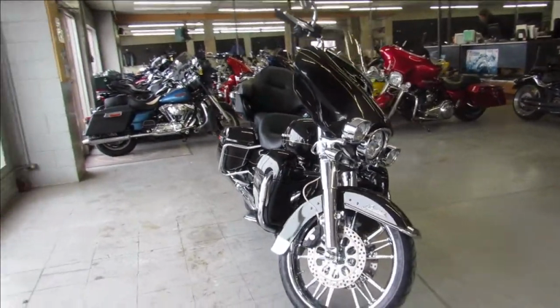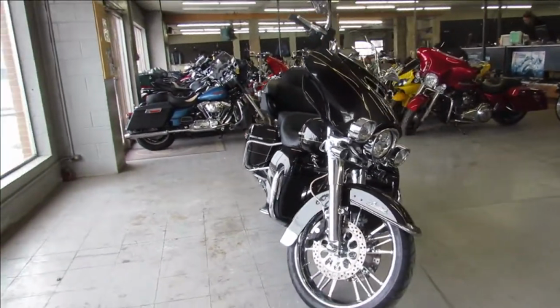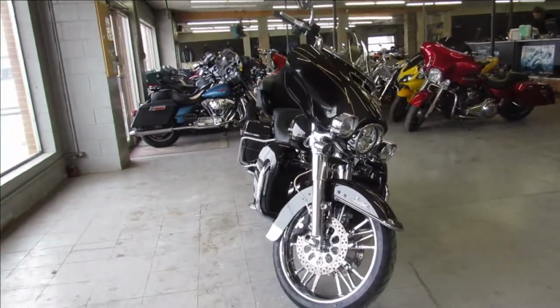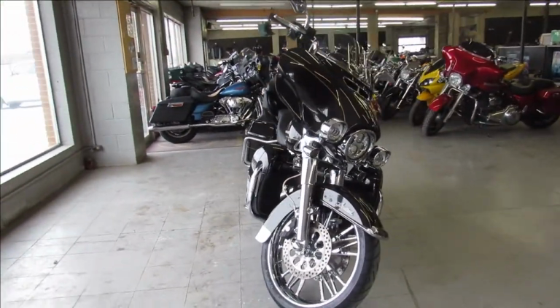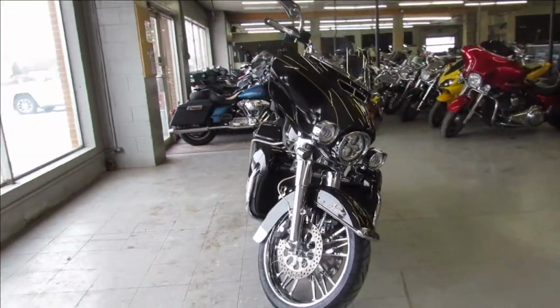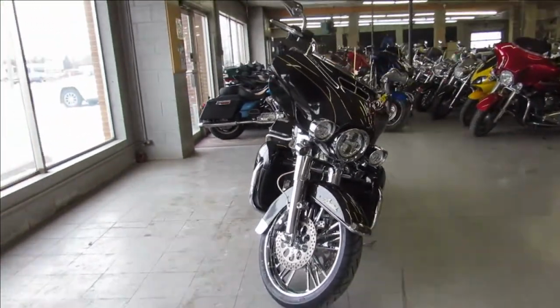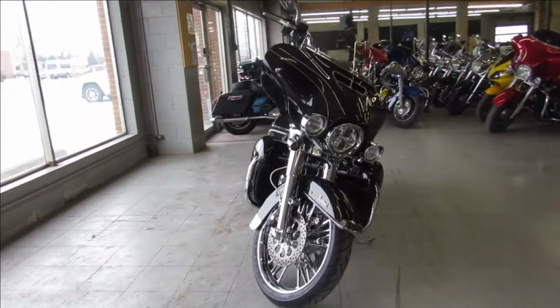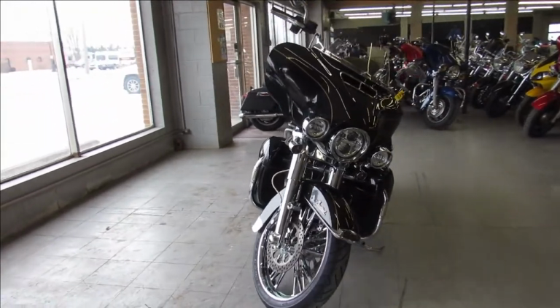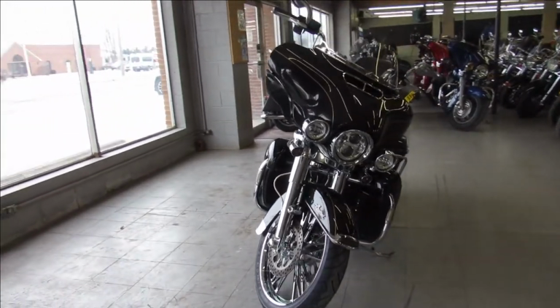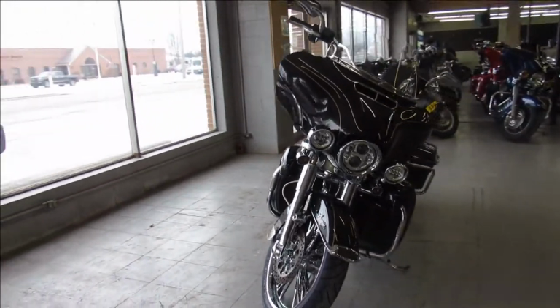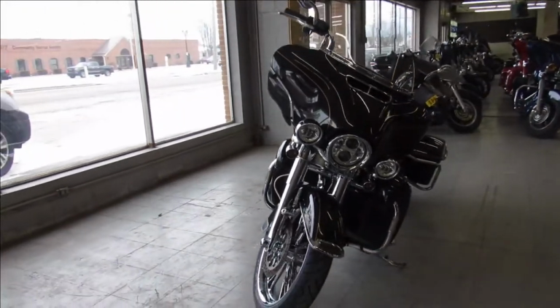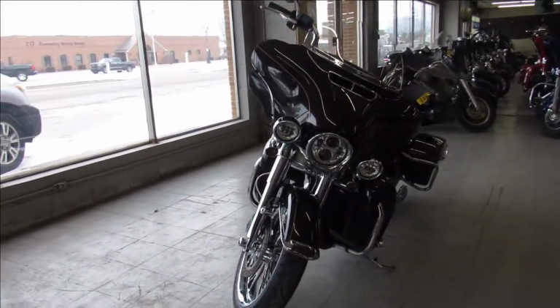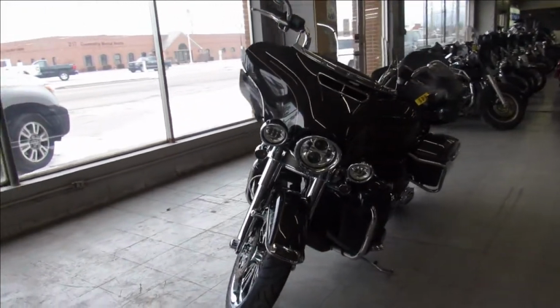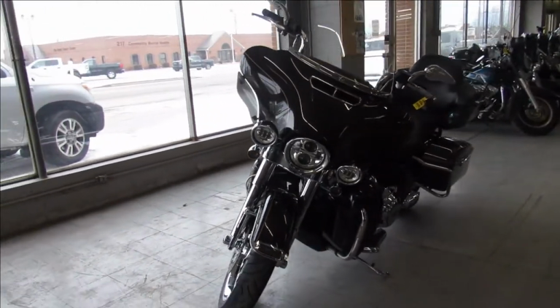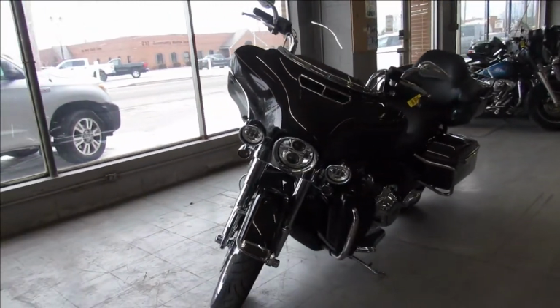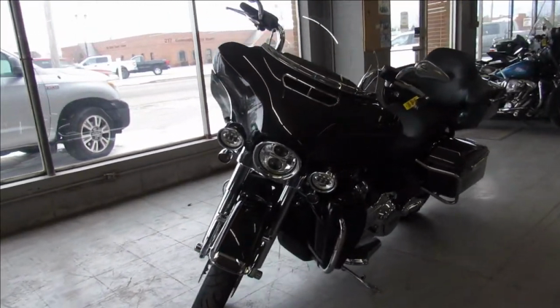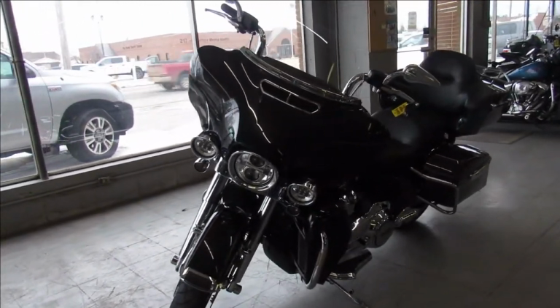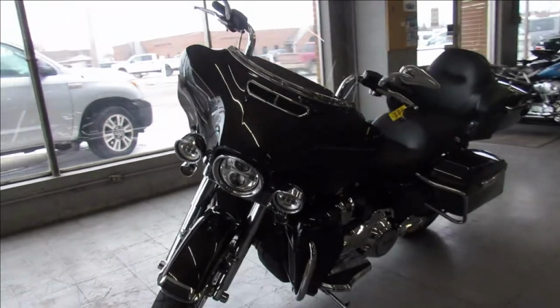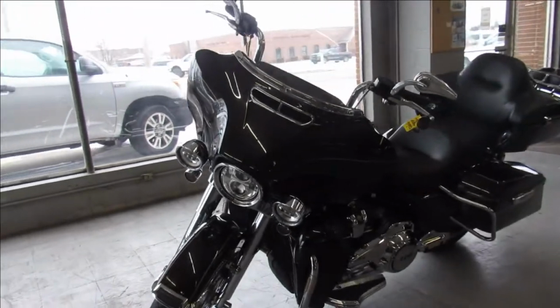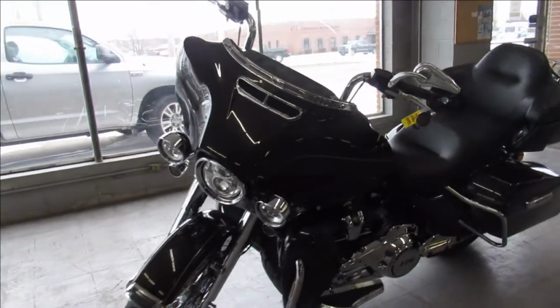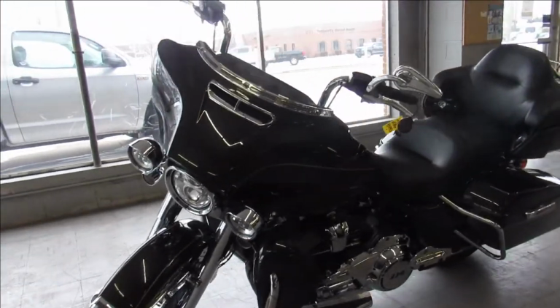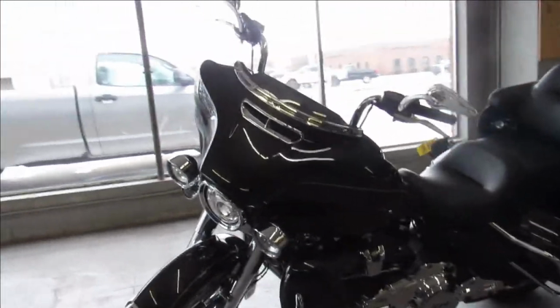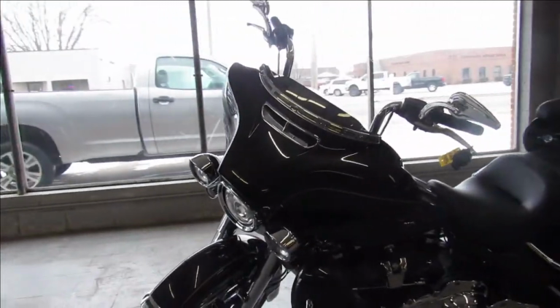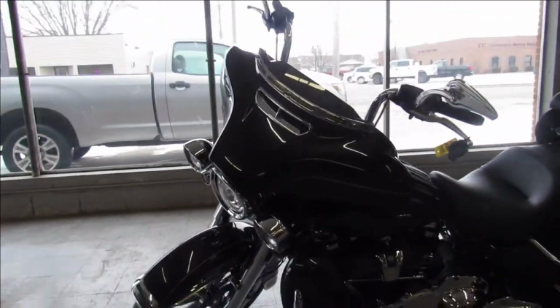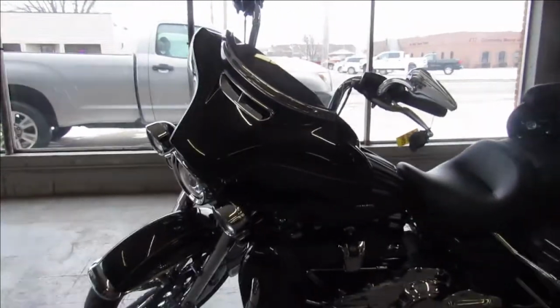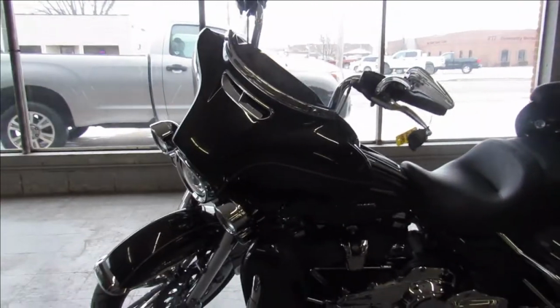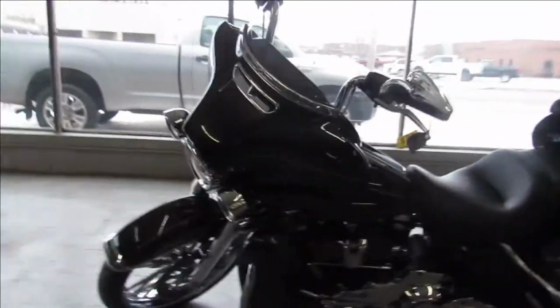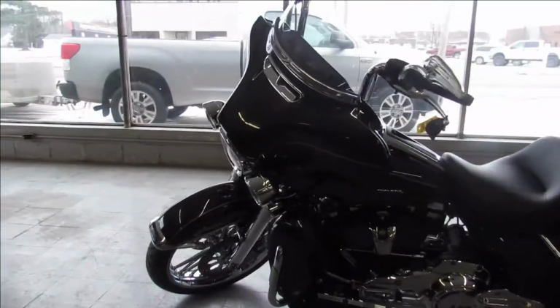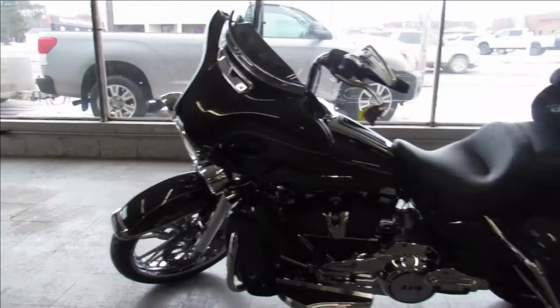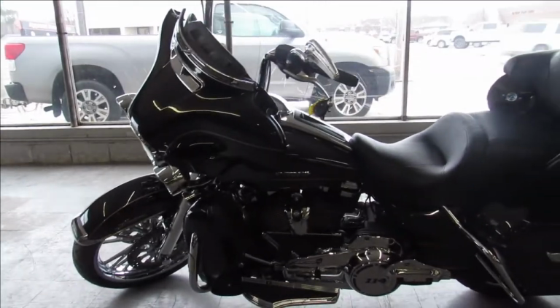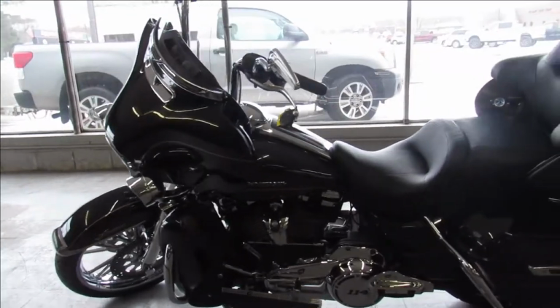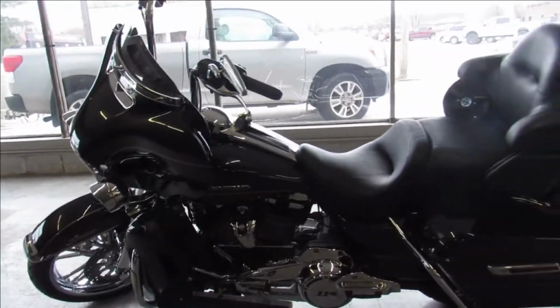It's got metallic charcoal paint, 21-inch chrome front wheel, chrome front end, mini eight-hangers, comes with that oversized LED screen, upgraded speakers, upgraded tour boards, and a Daymaker headlight which makes it nice — just a good-looking bike all the way around.